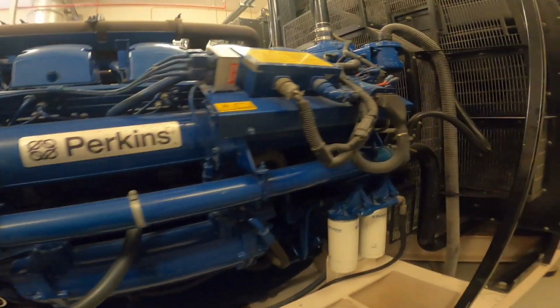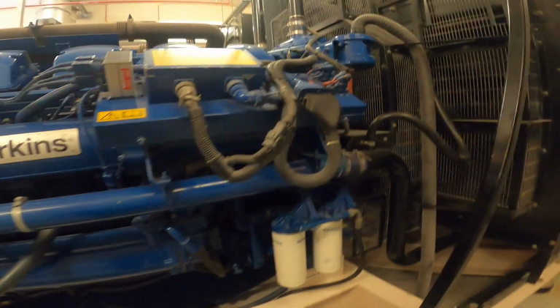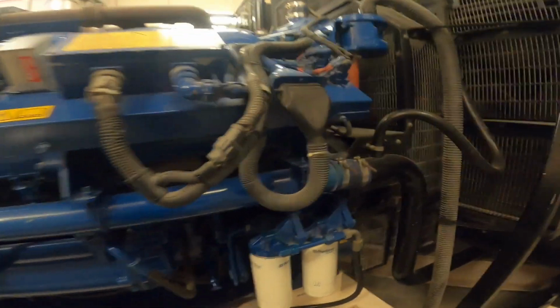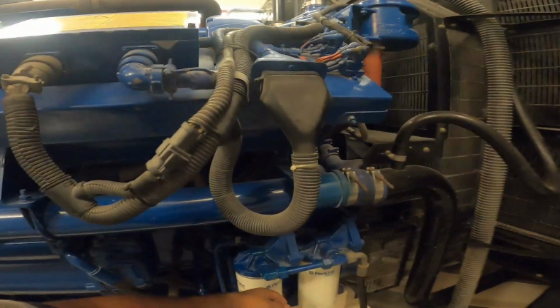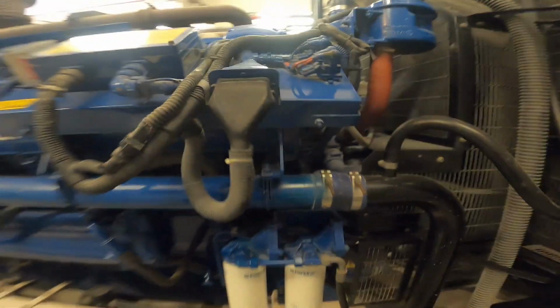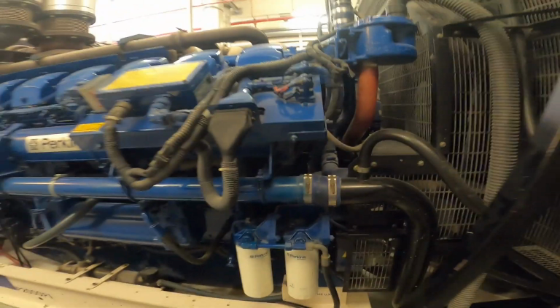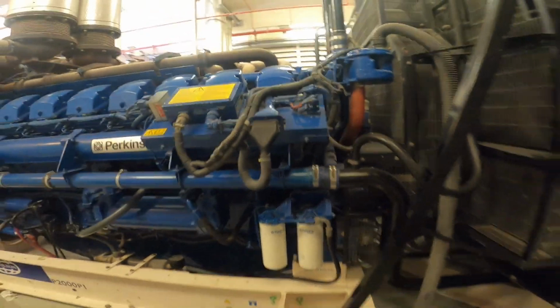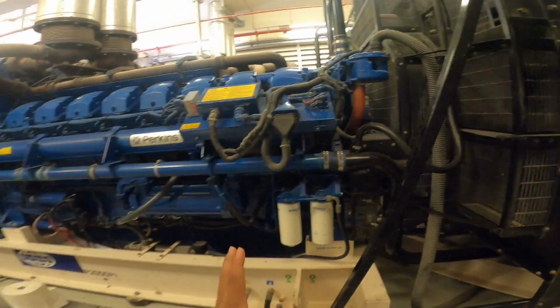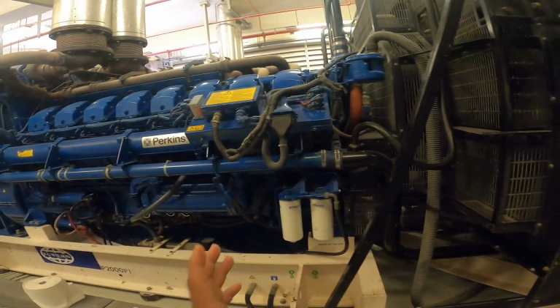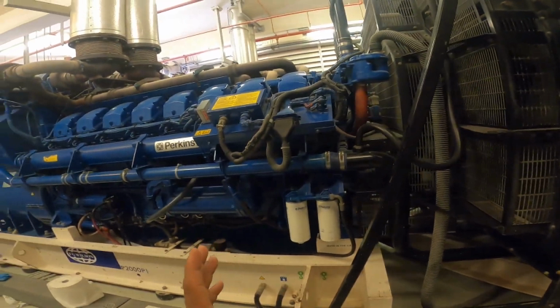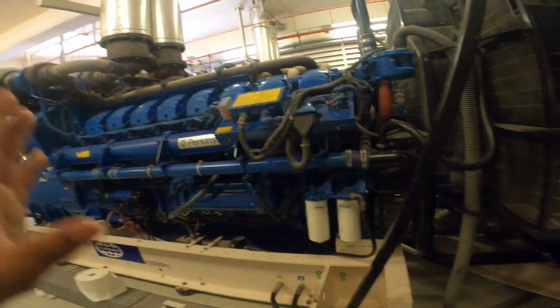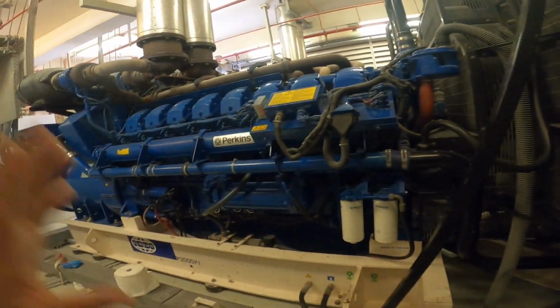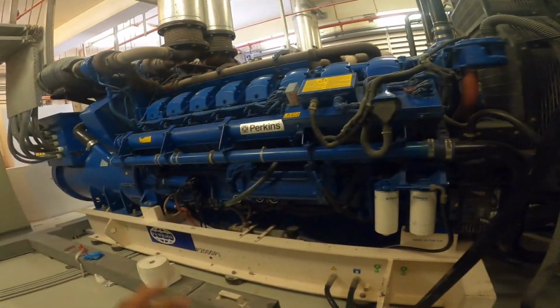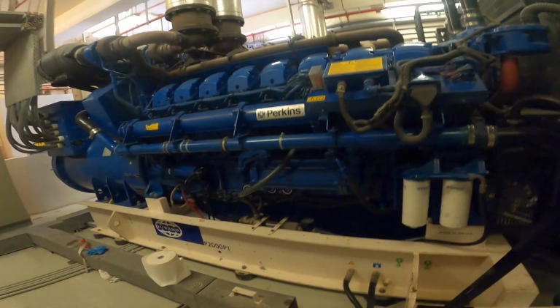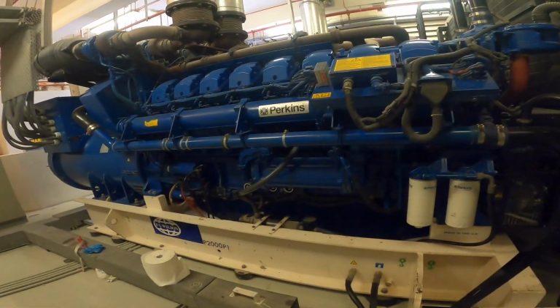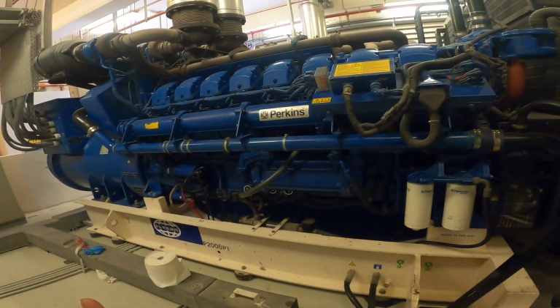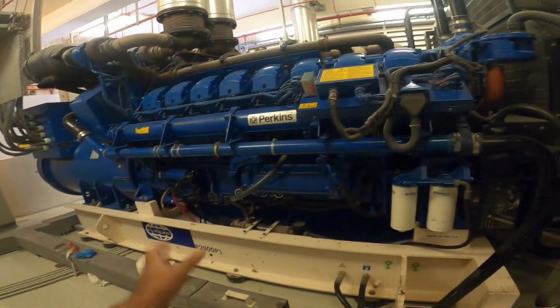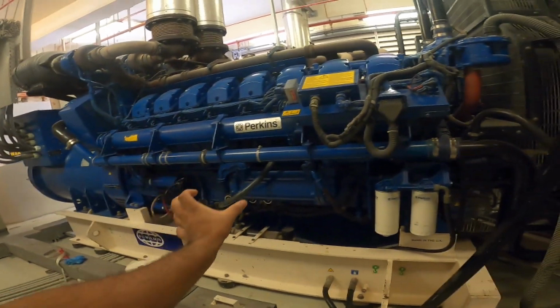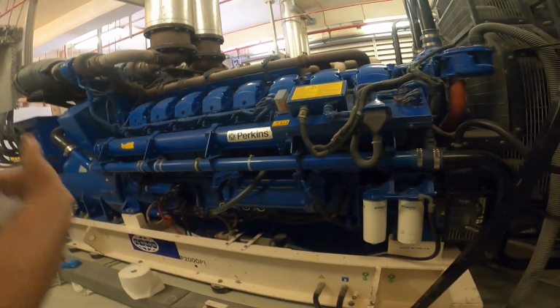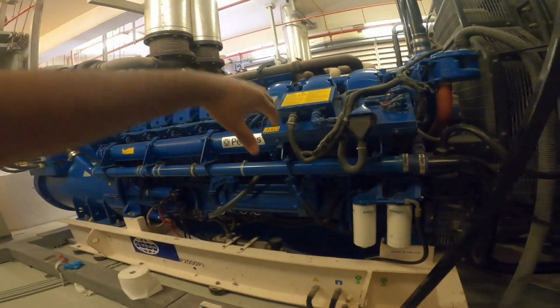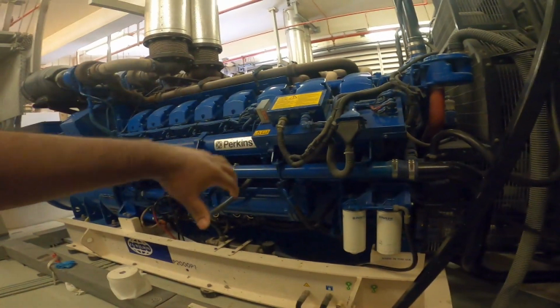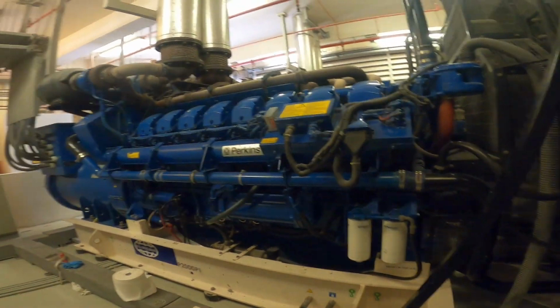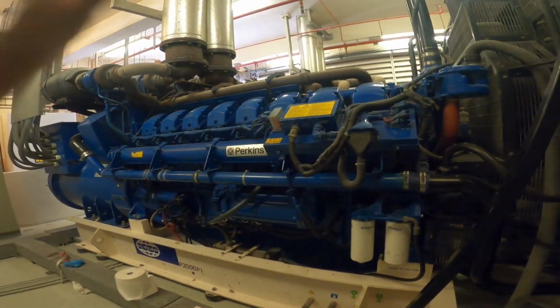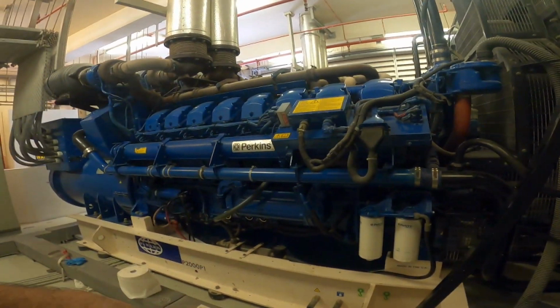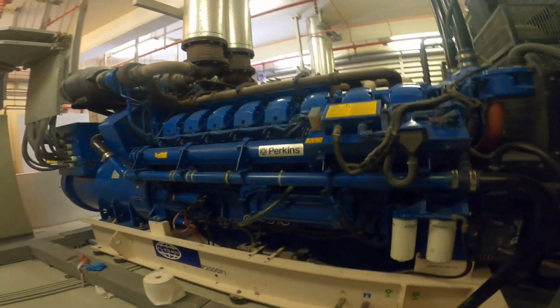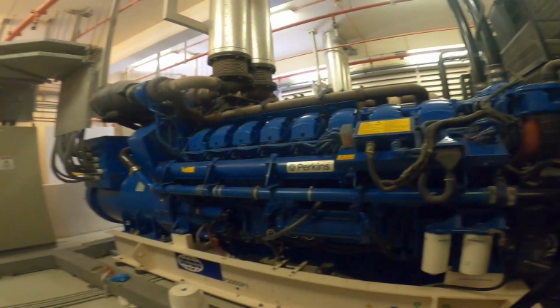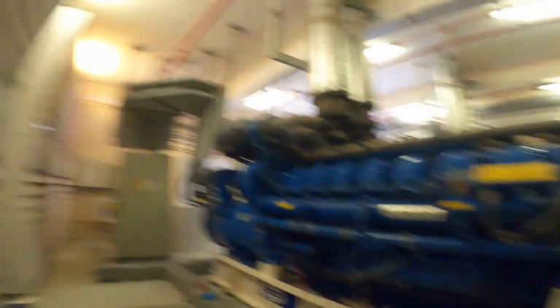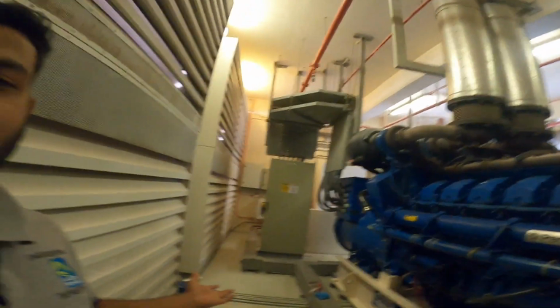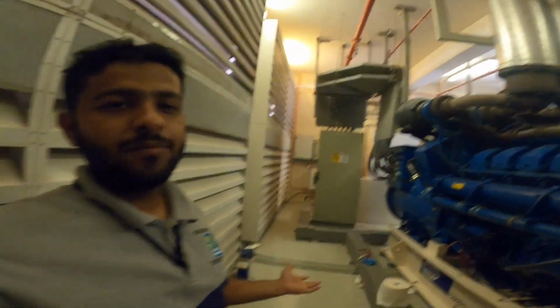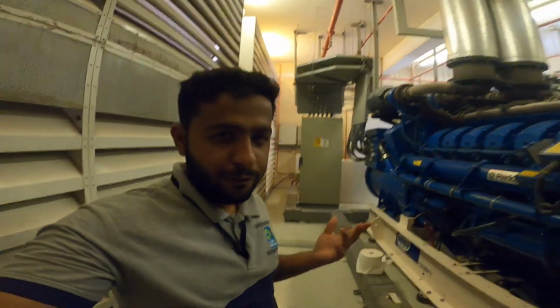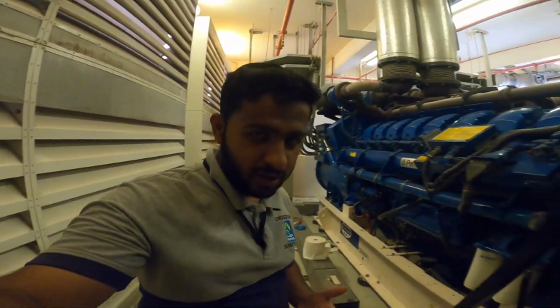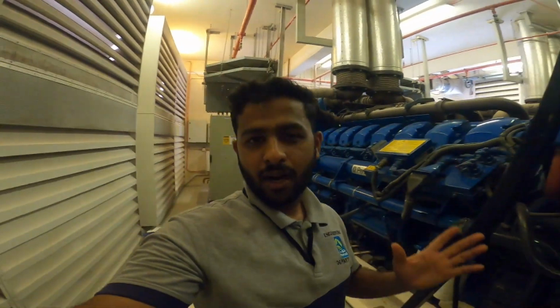This is a diesel filter and there is a total of 6 oil filters on the same side. We are going to replace this one.